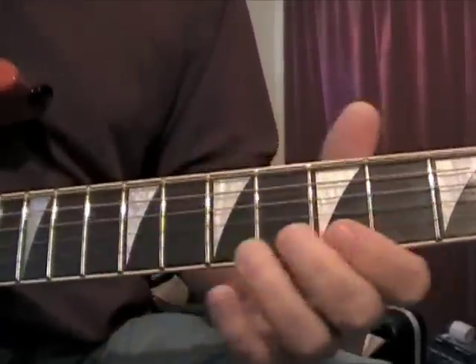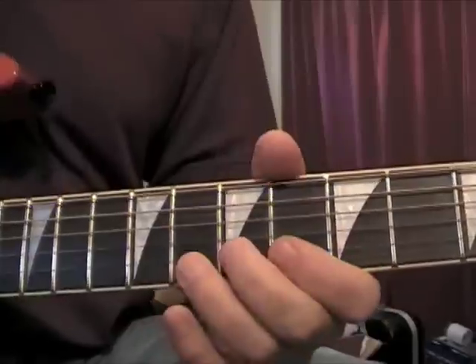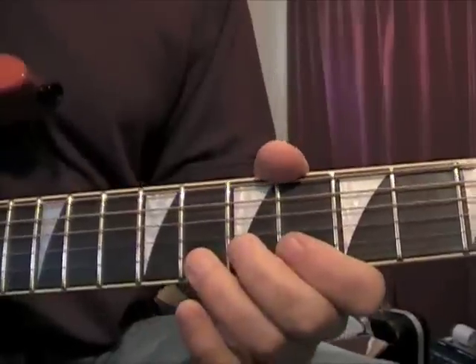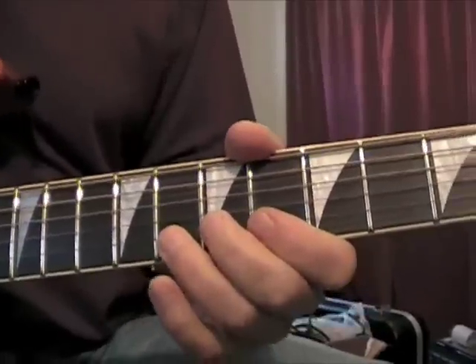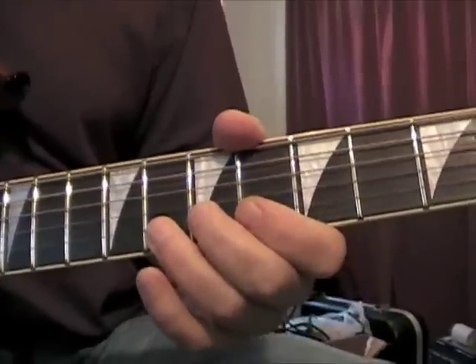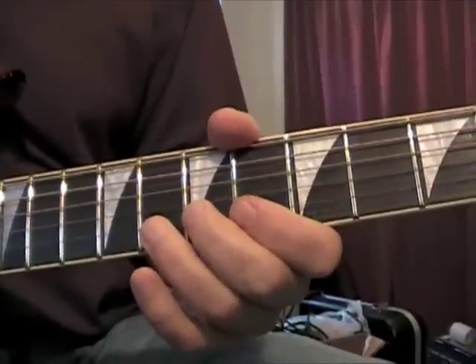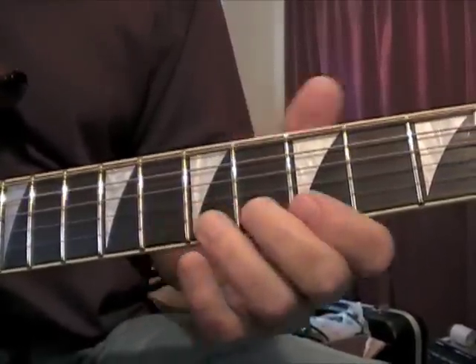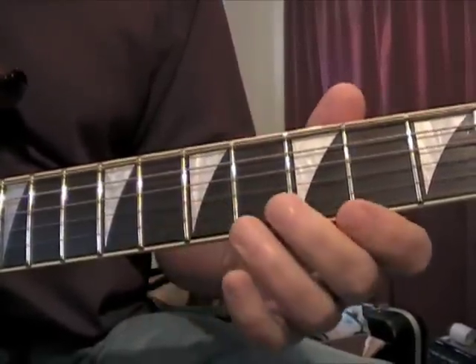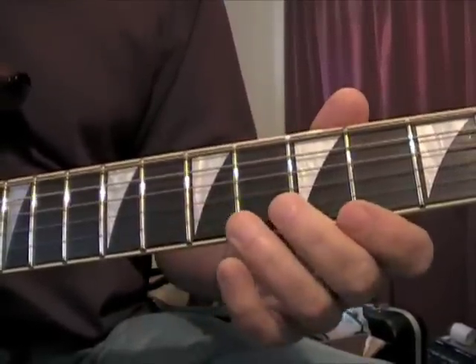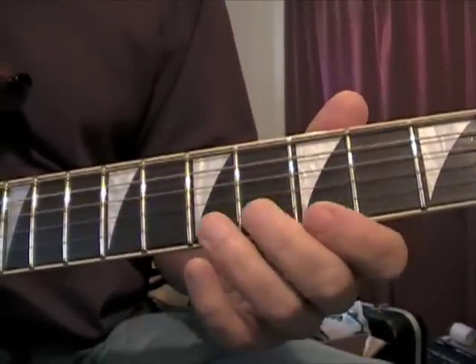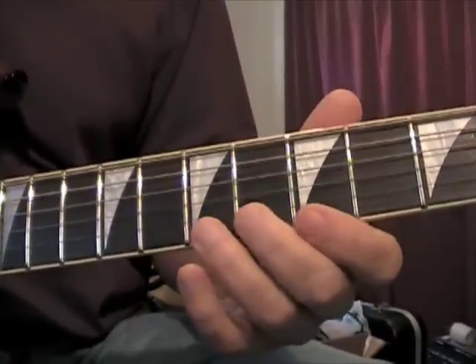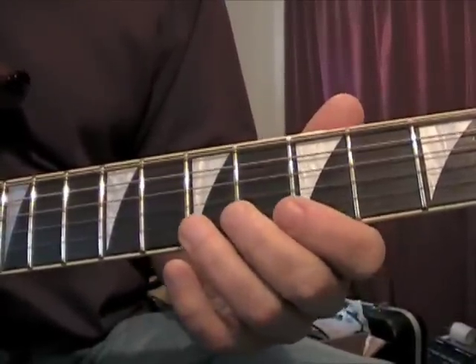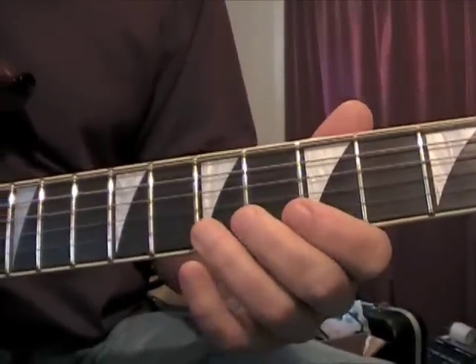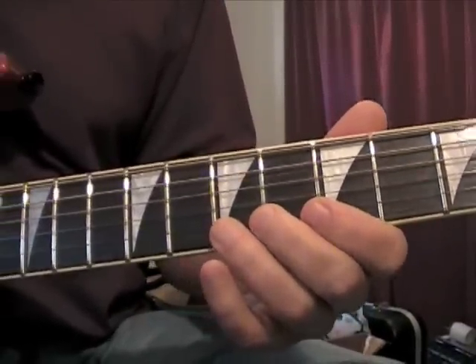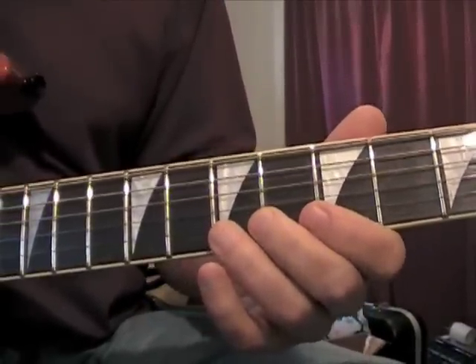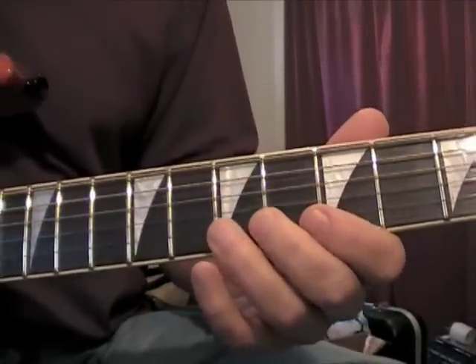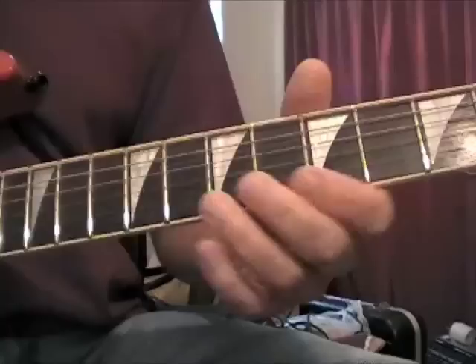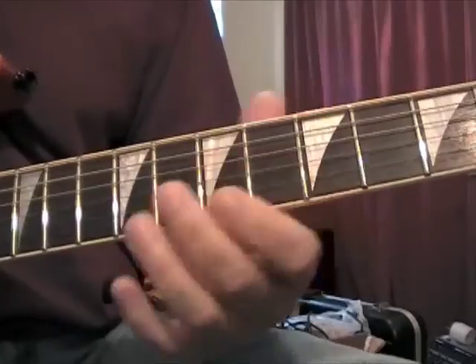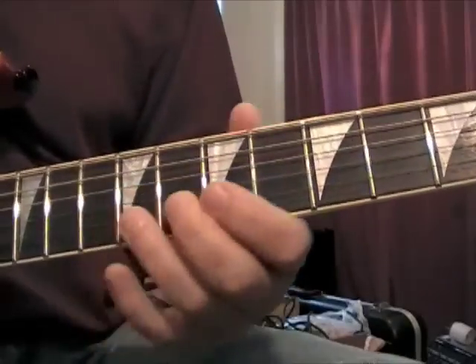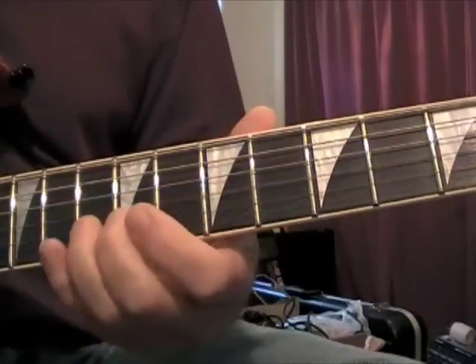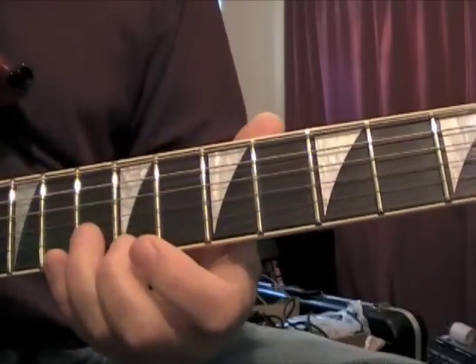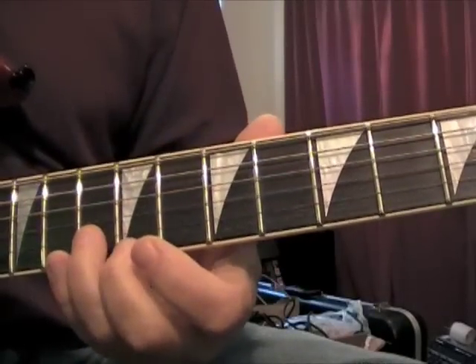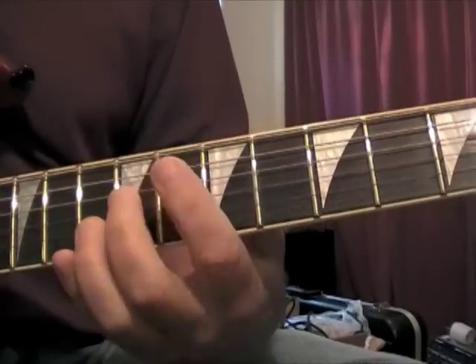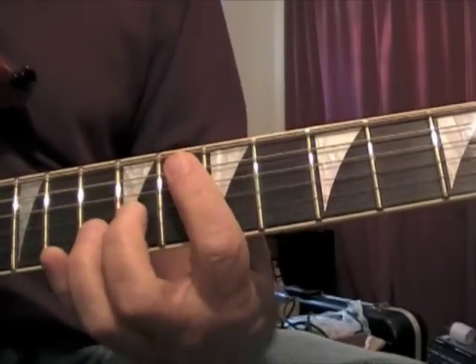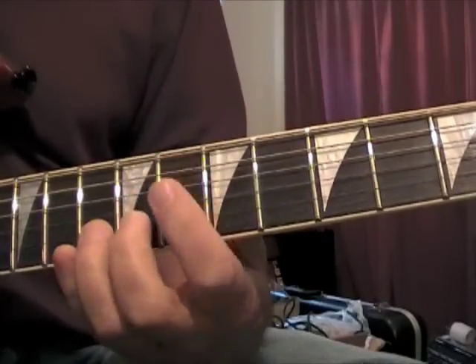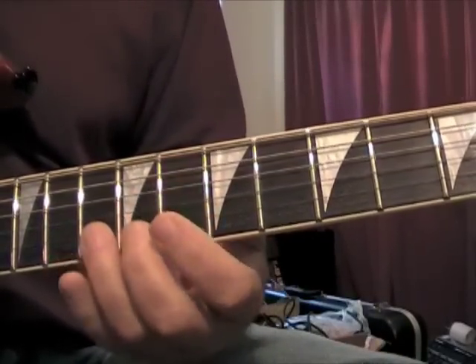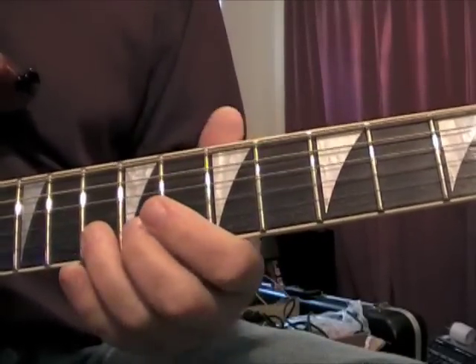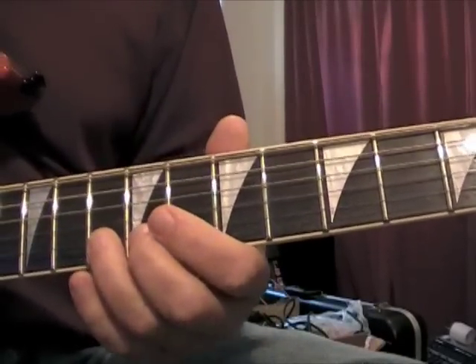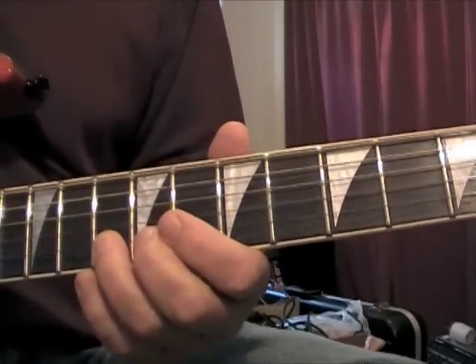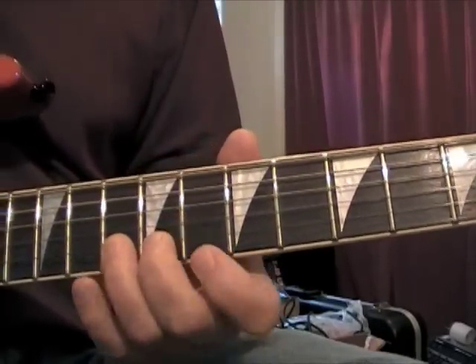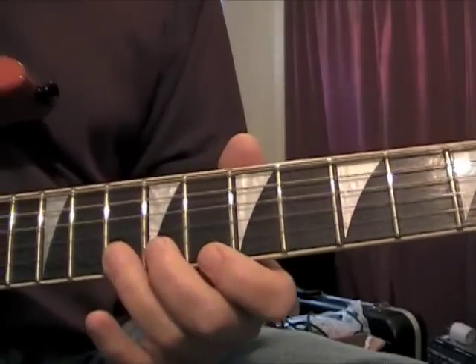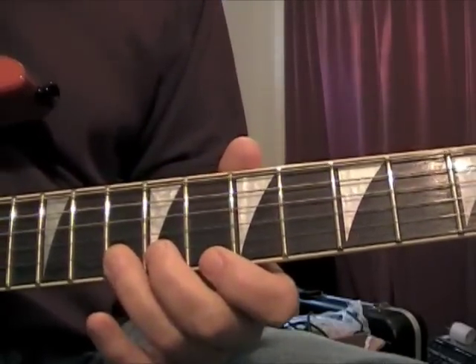After that he slides into this — the next part of it. That lick starts on the 10th fret on the B string.